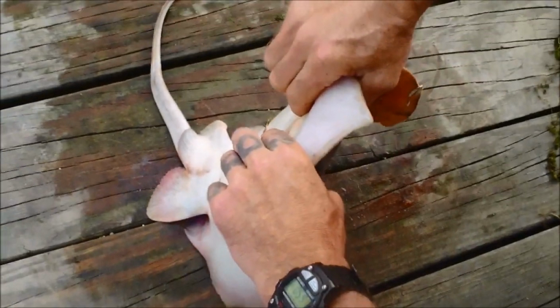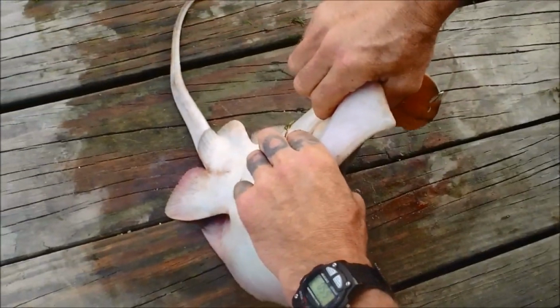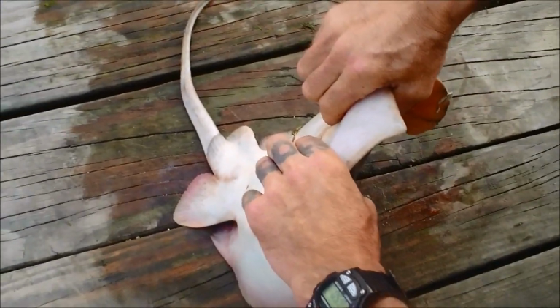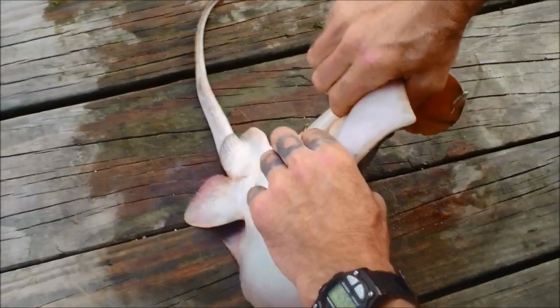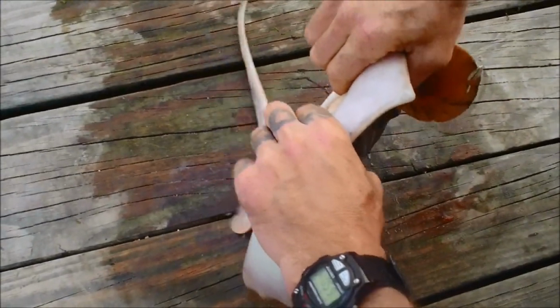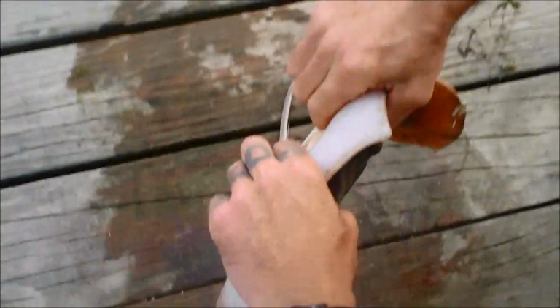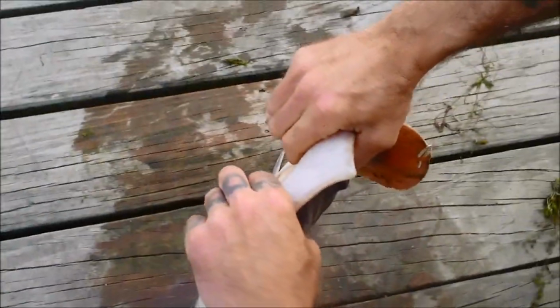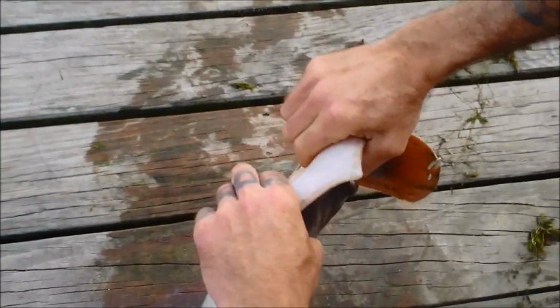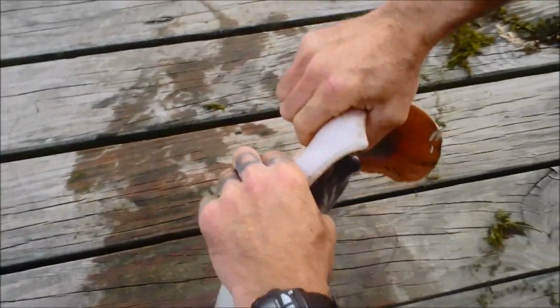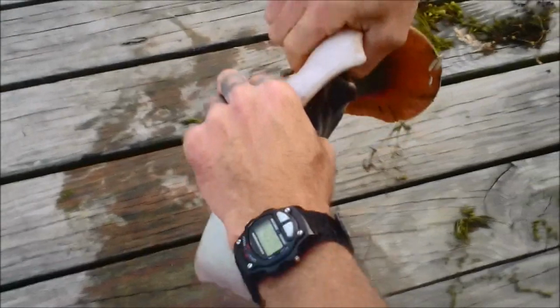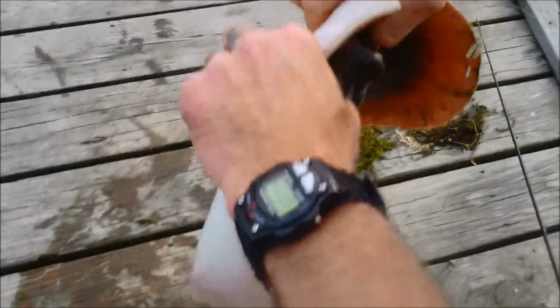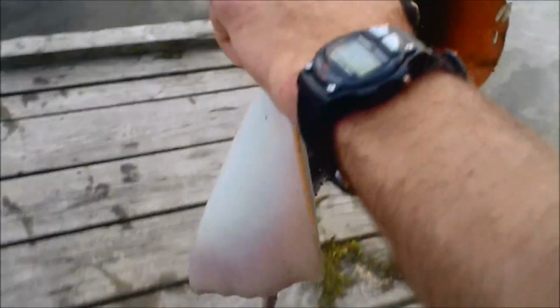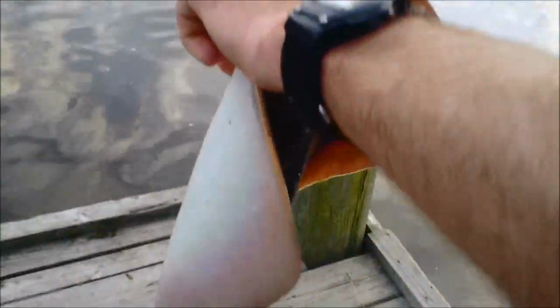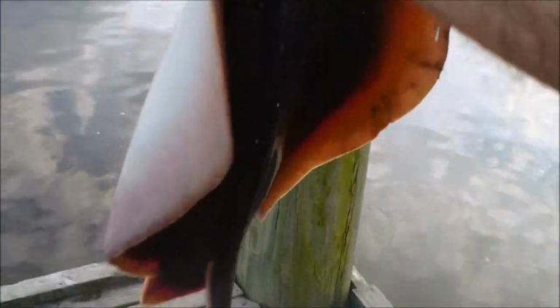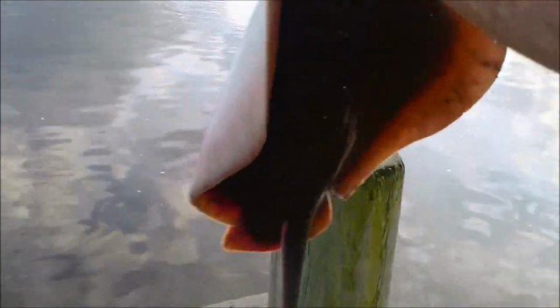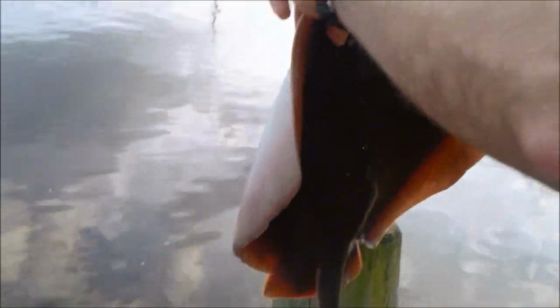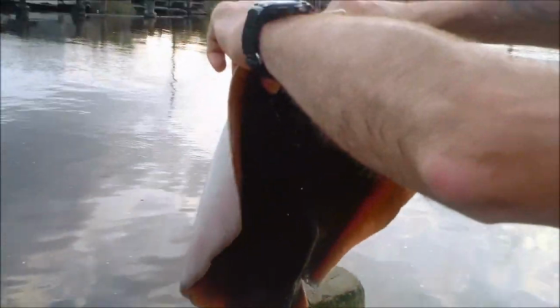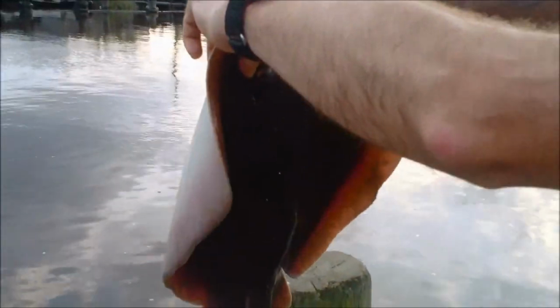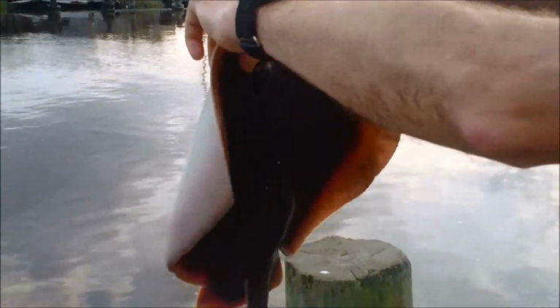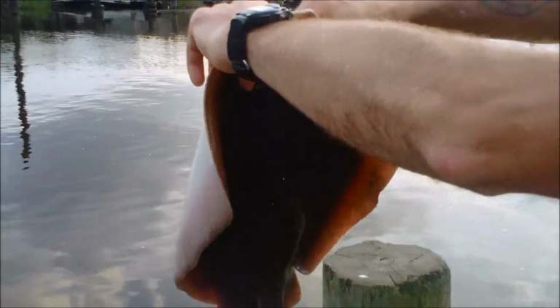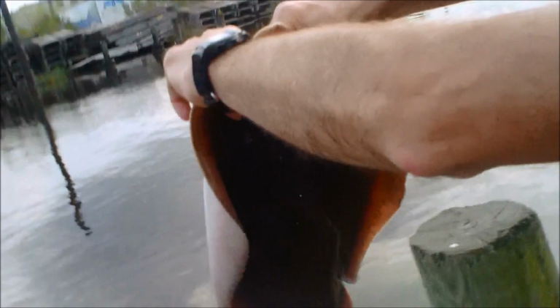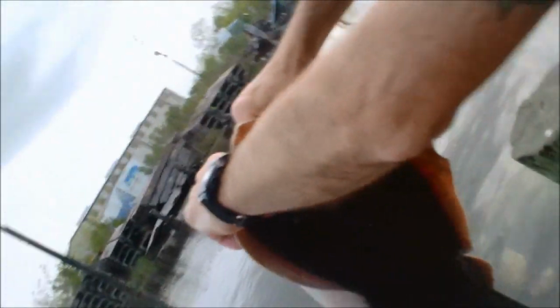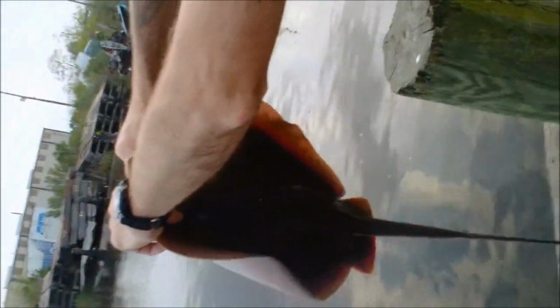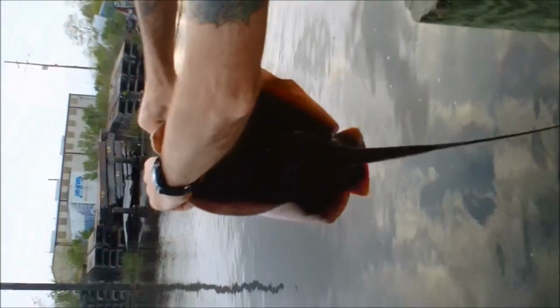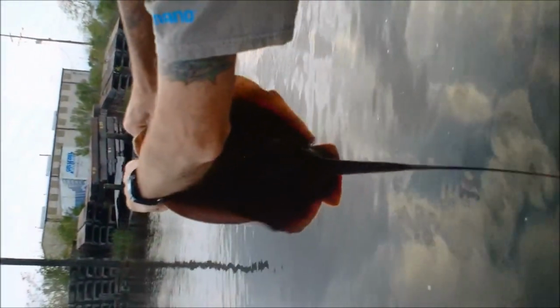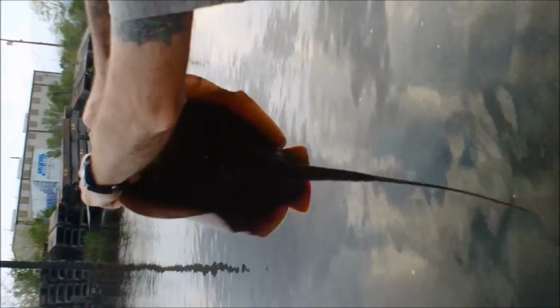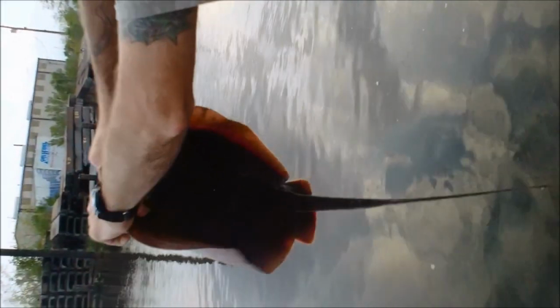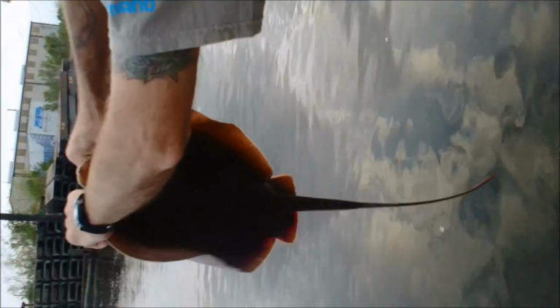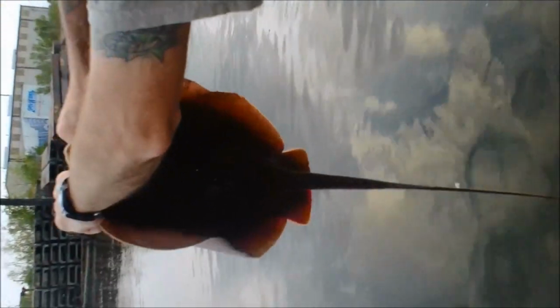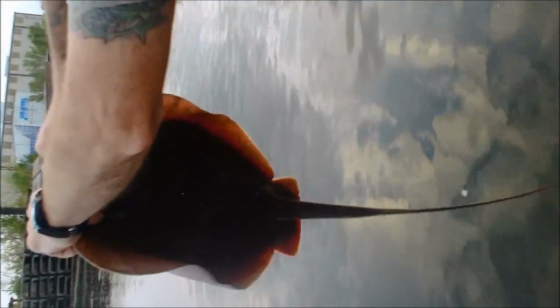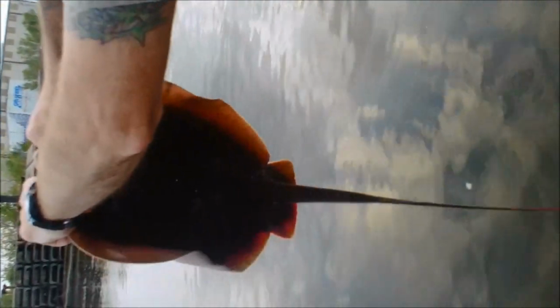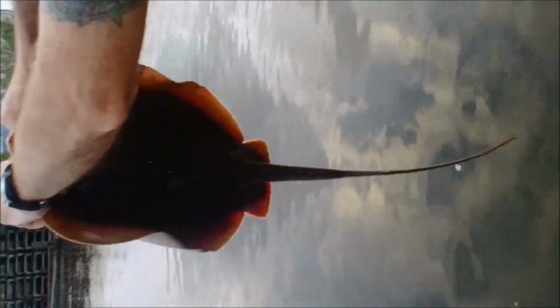Did you want to try that, Larry? You can do it. Want me to do it? You already got it. I already got it. See? The barb is well away from me. I'm holding it away from my body. And I'm just going to let him go.